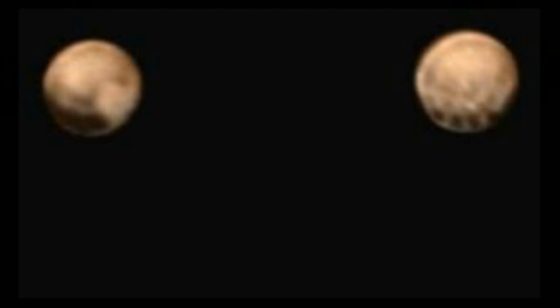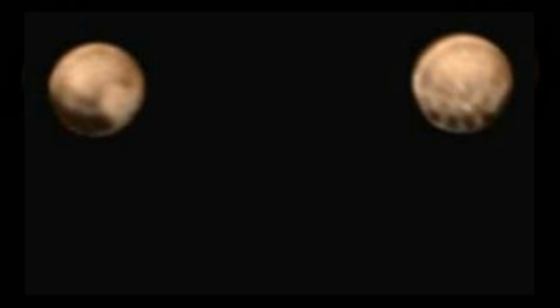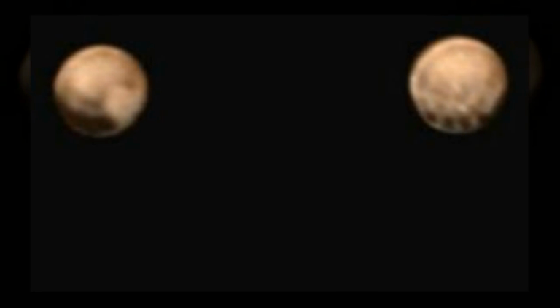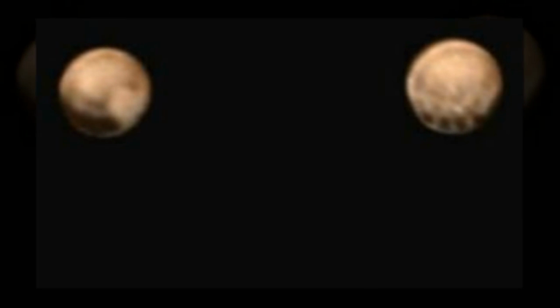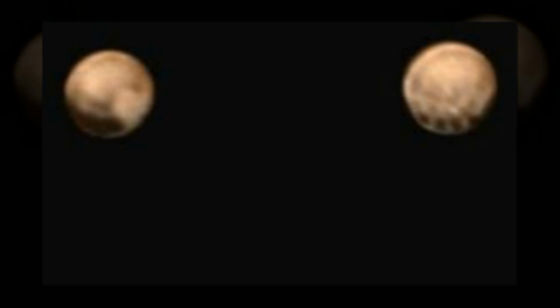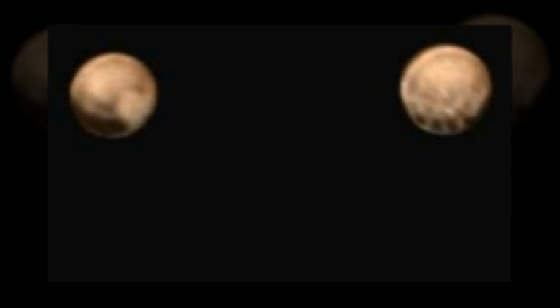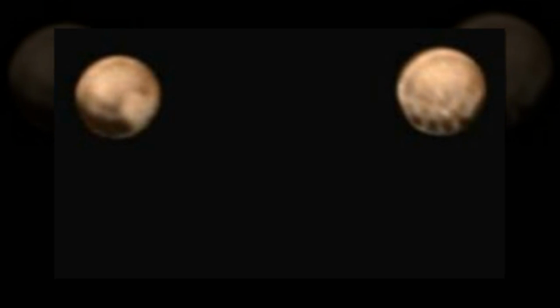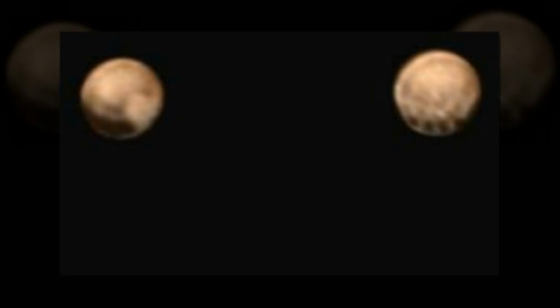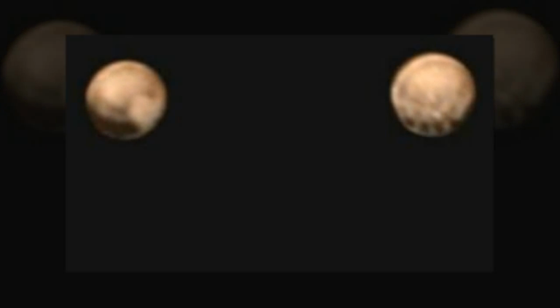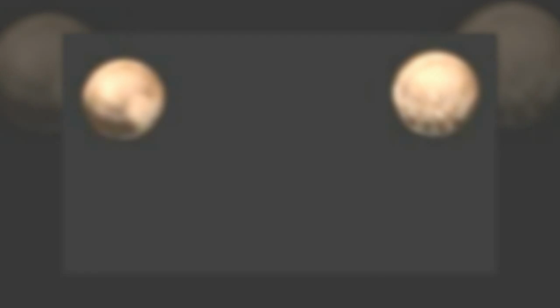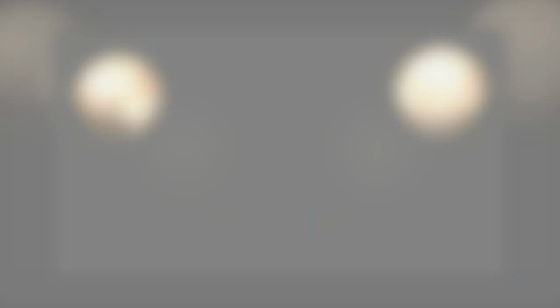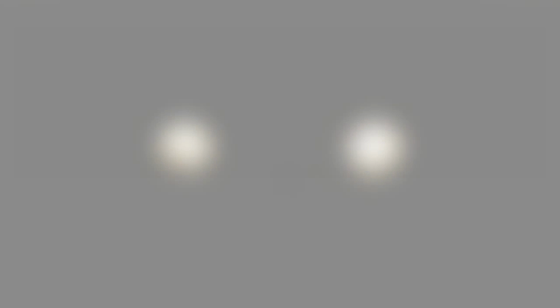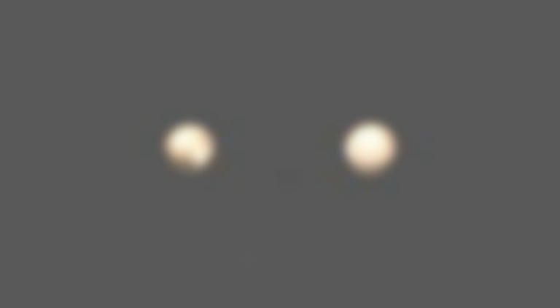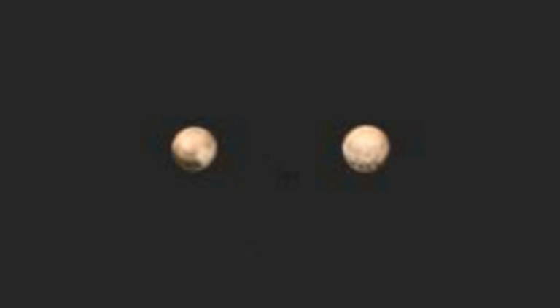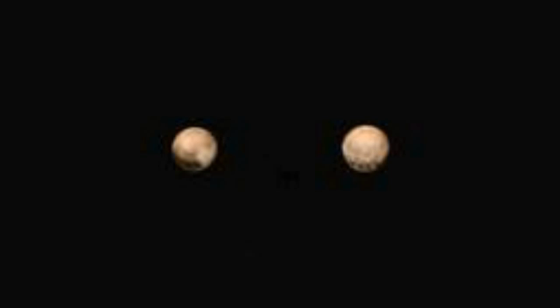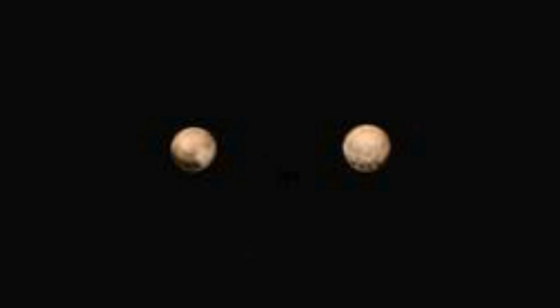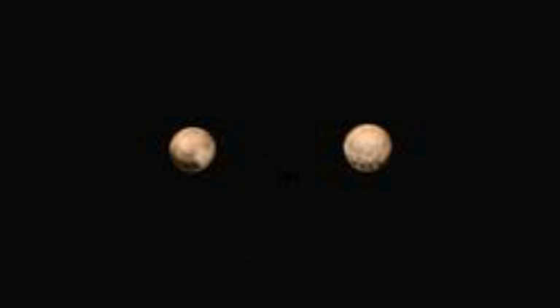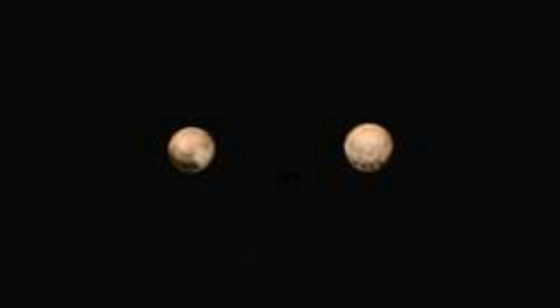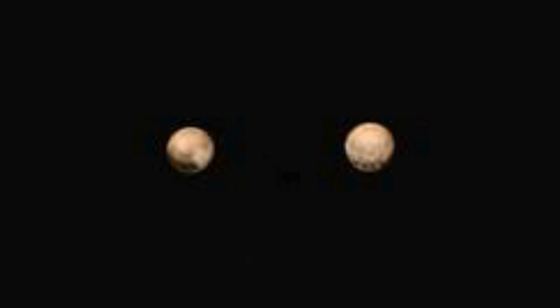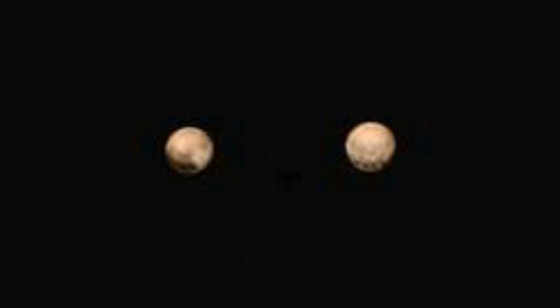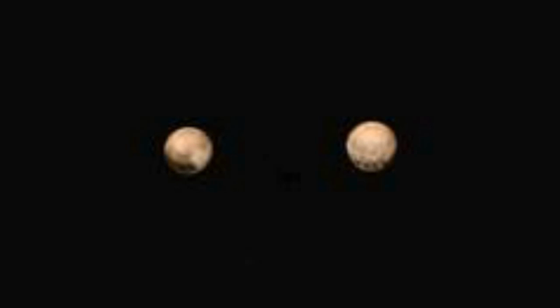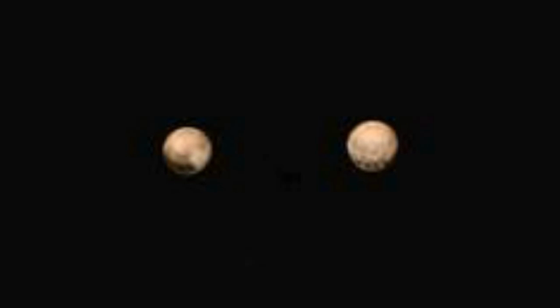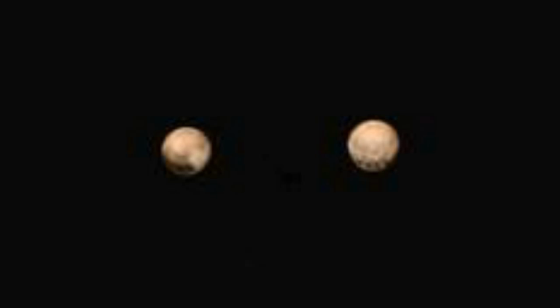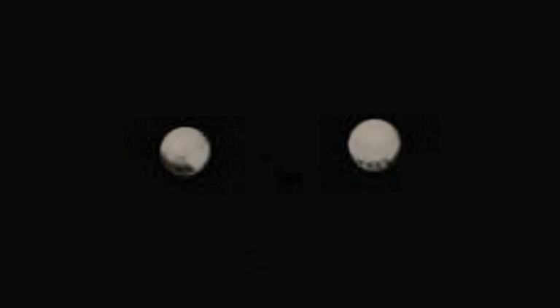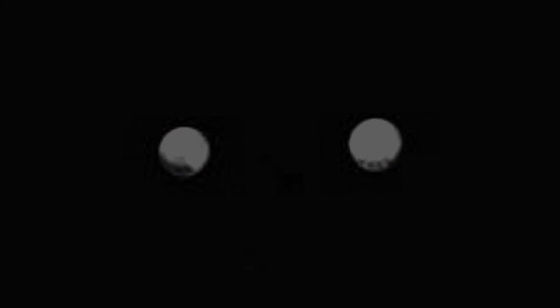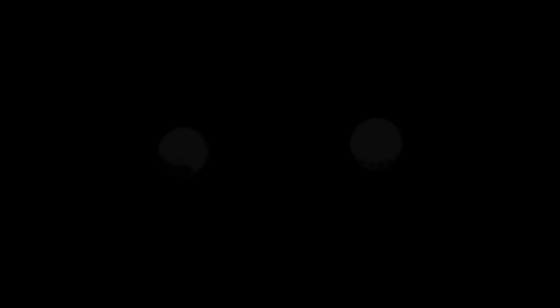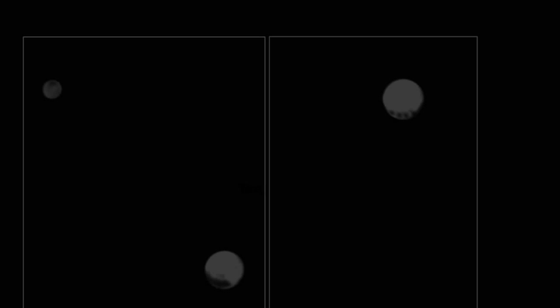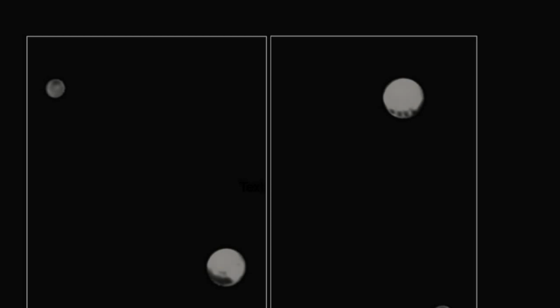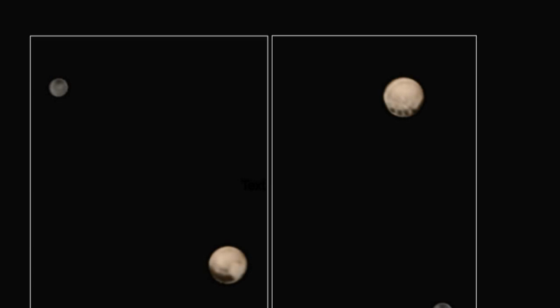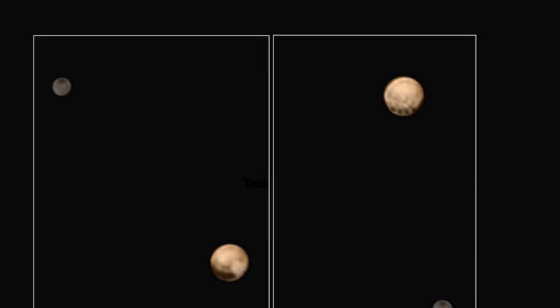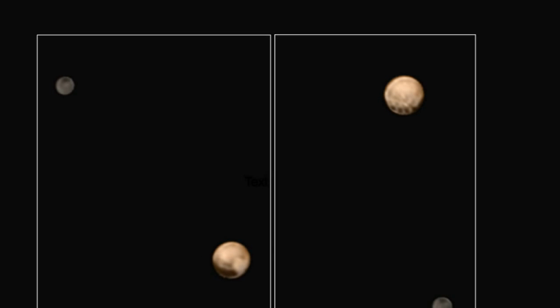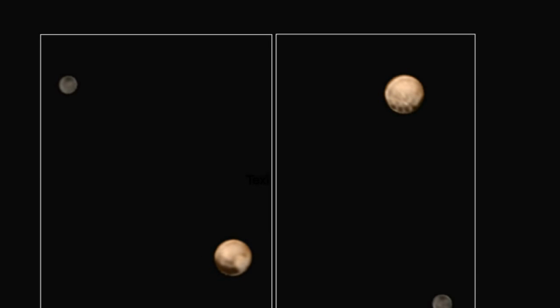New color photos of the dwarf planet Pluto were released Wednesday afternoon by NASA's New Horizons mission. The photos reveal a series of dark spots about 300 miles in diameter, something scientists have not seen before.